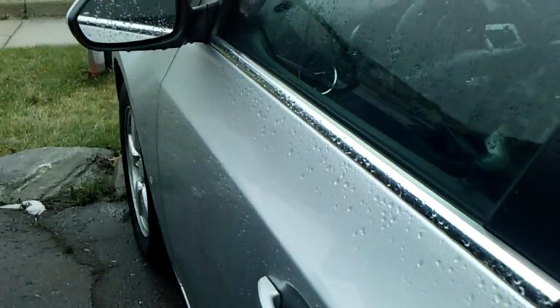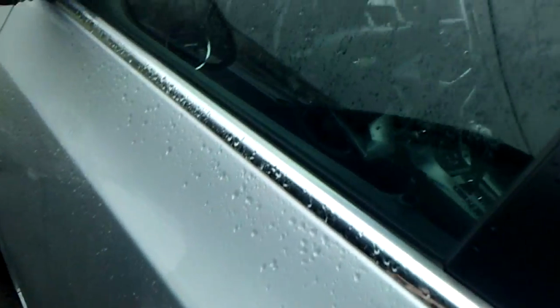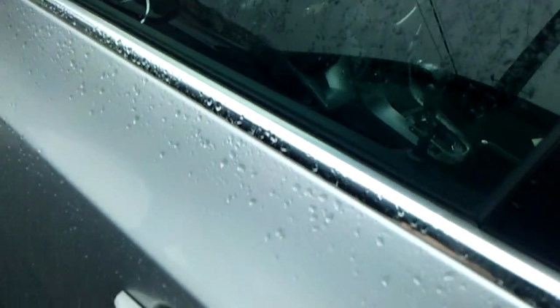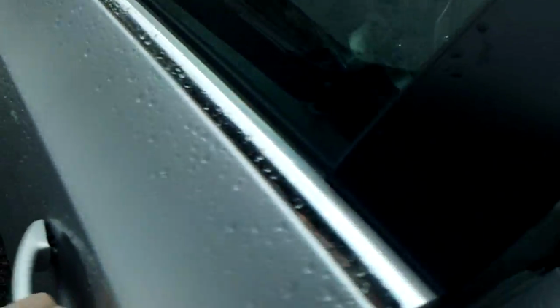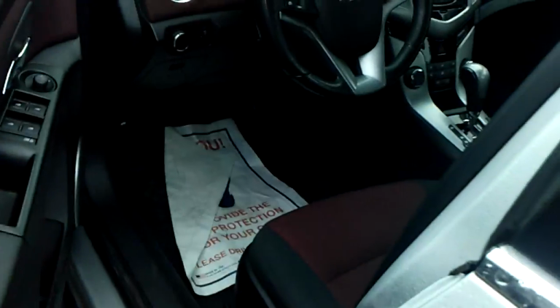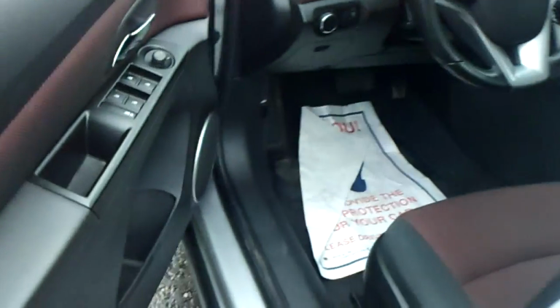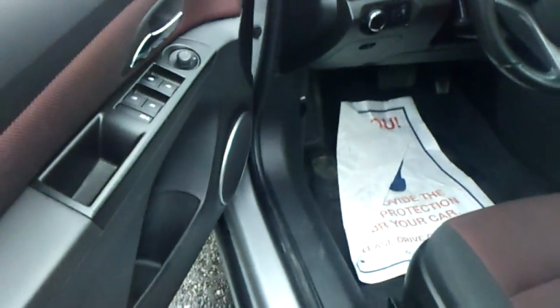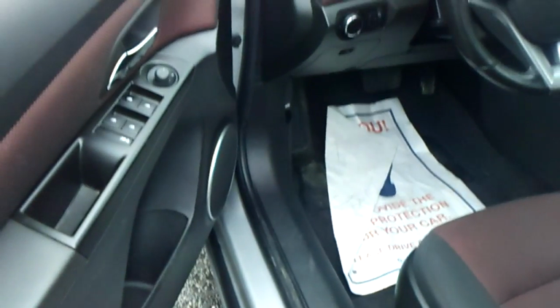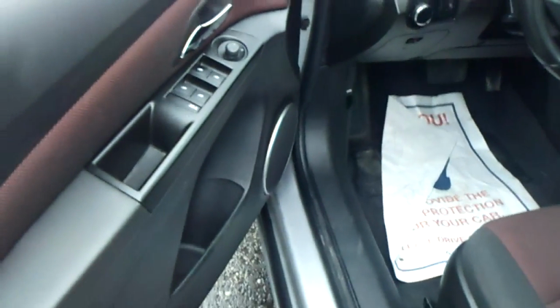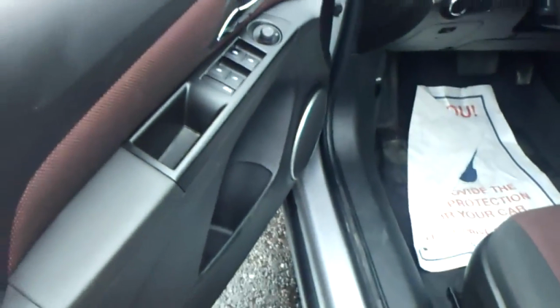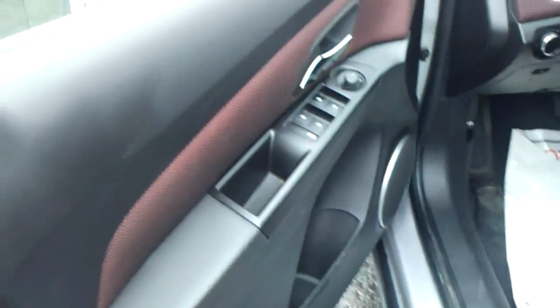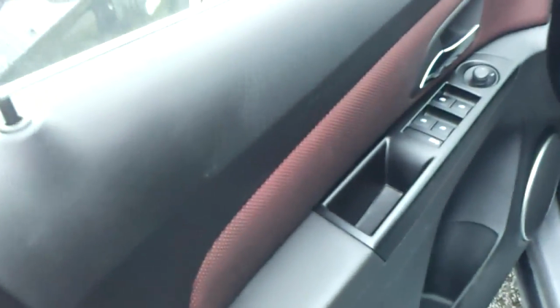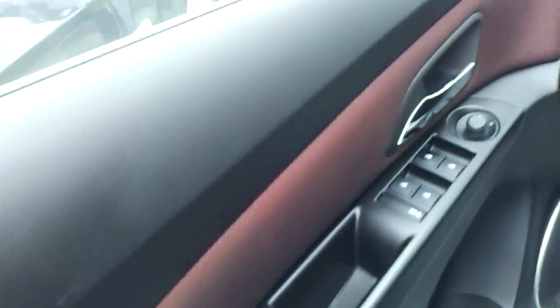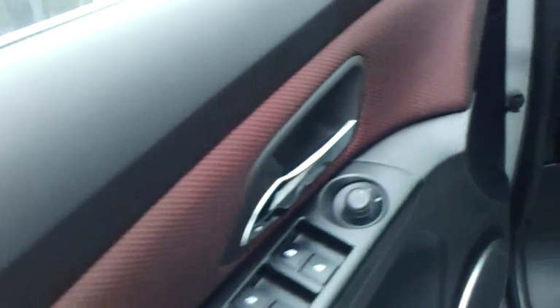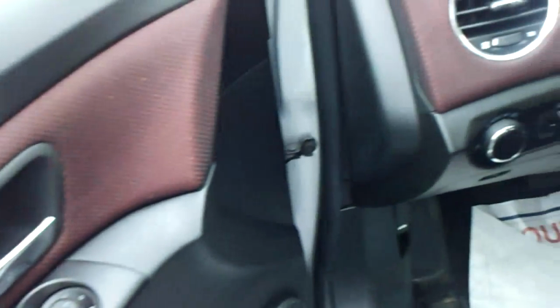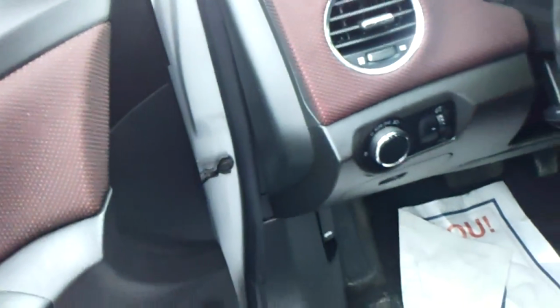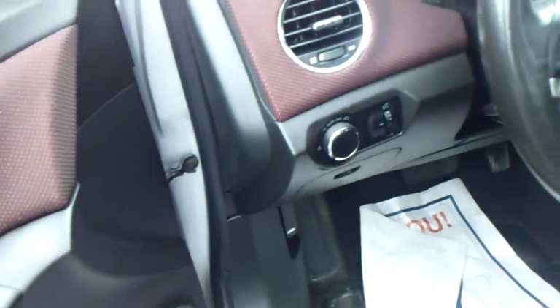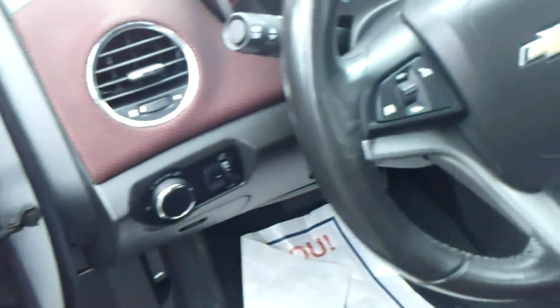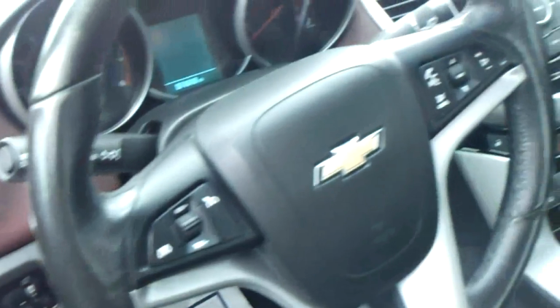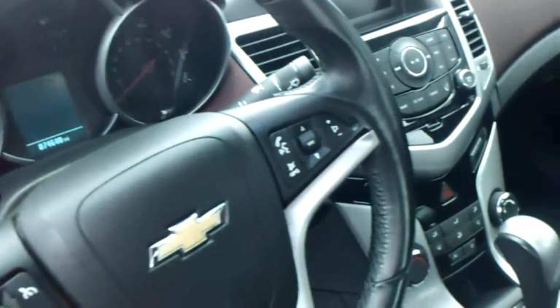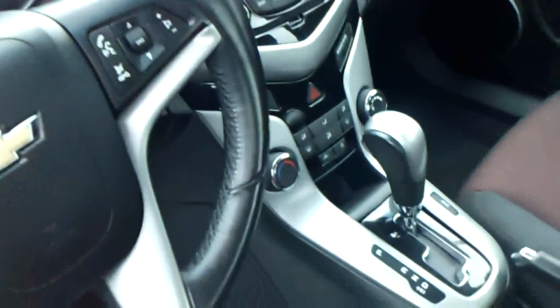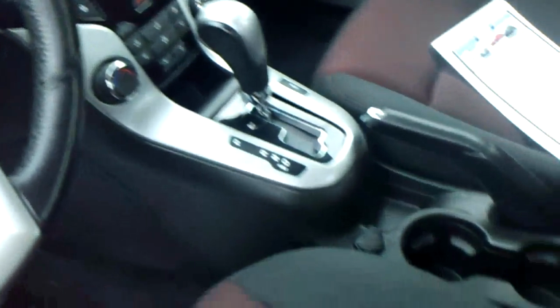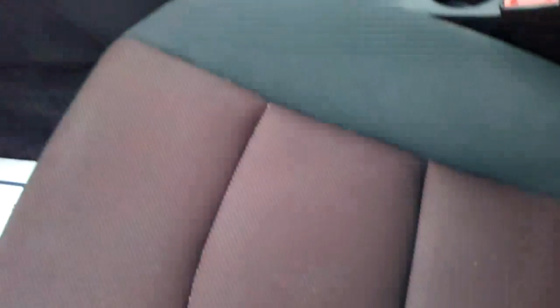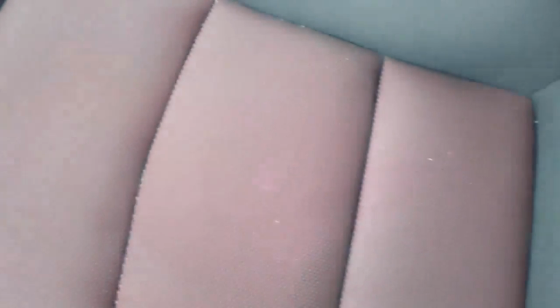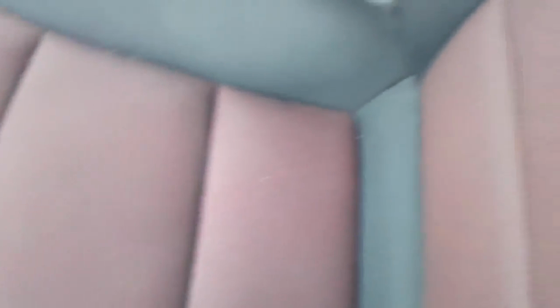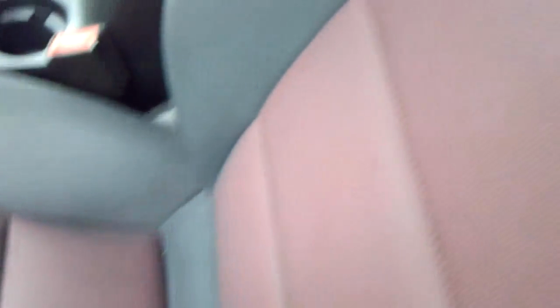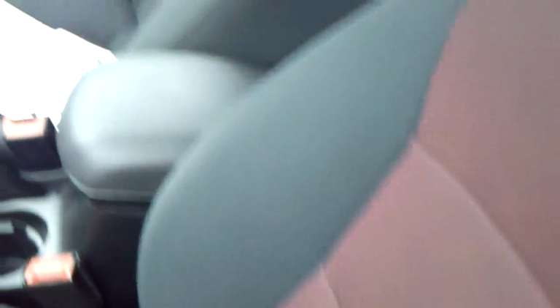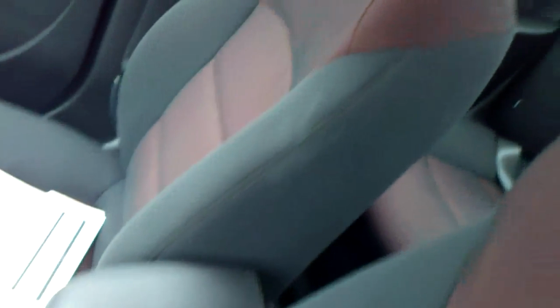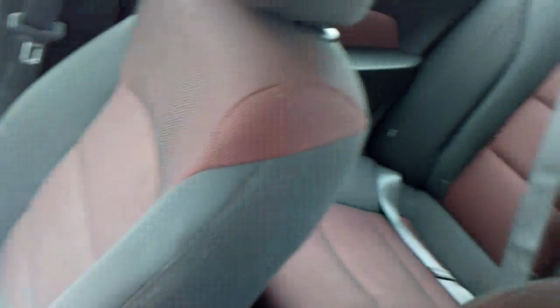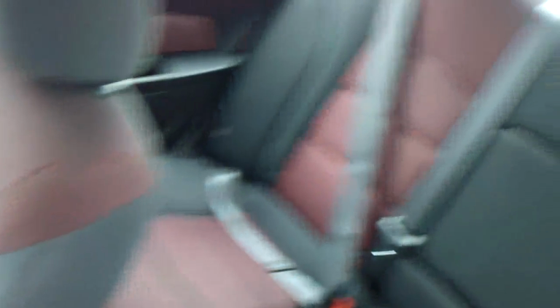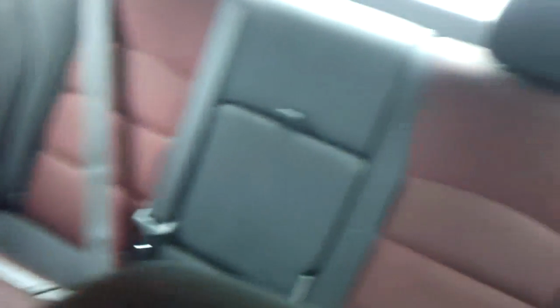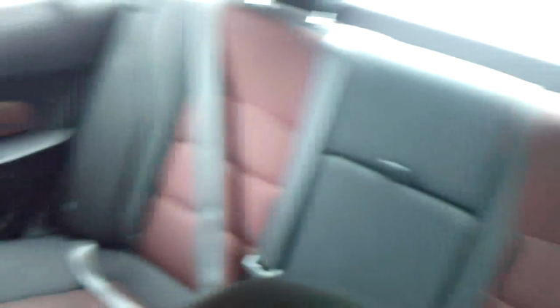2012 with 74,000 miles. The interior is excellent. Power windows, locks, mirrors, automatic headlamps, cruise control, CD player, air conditioning, two-tone interior. Very, very nice.